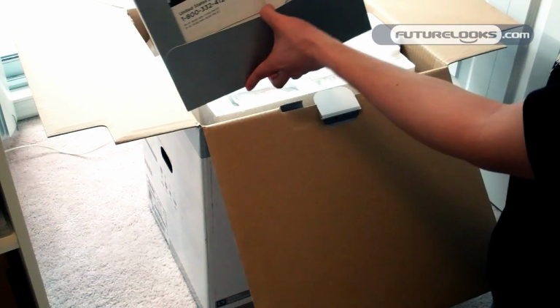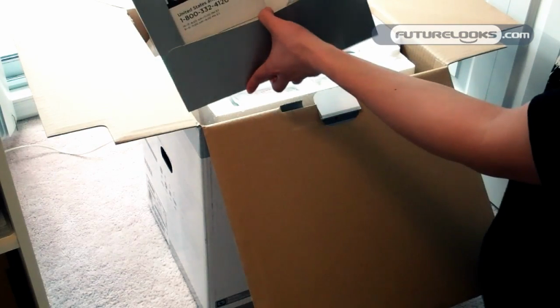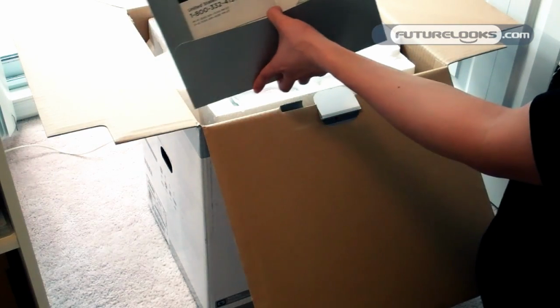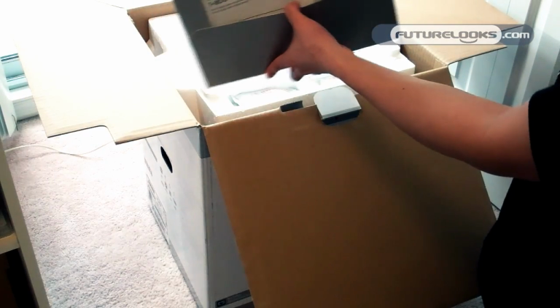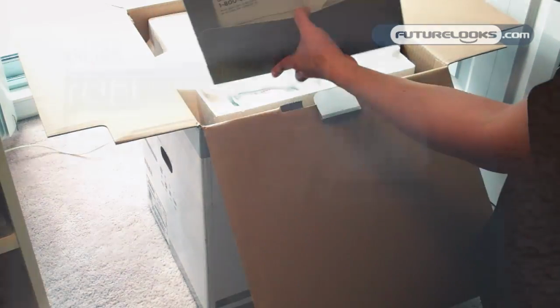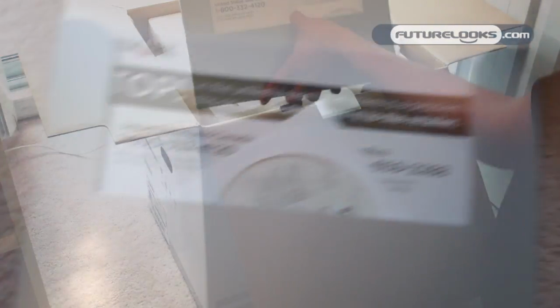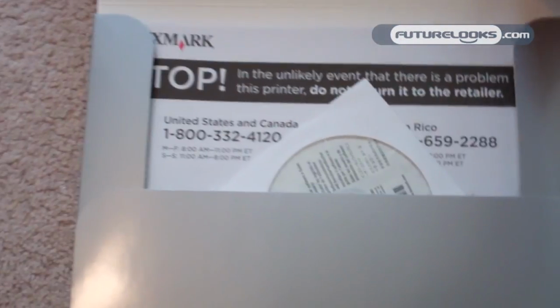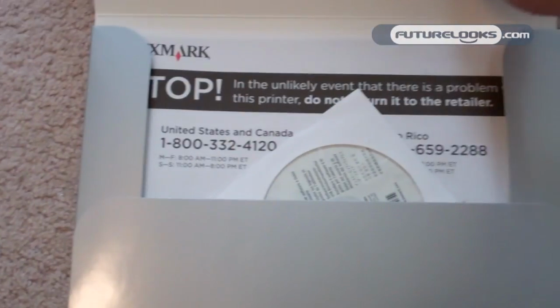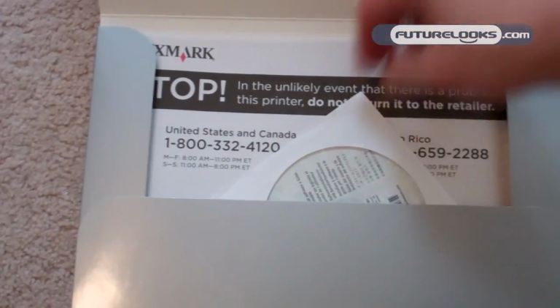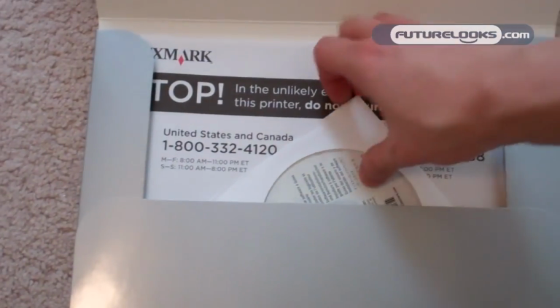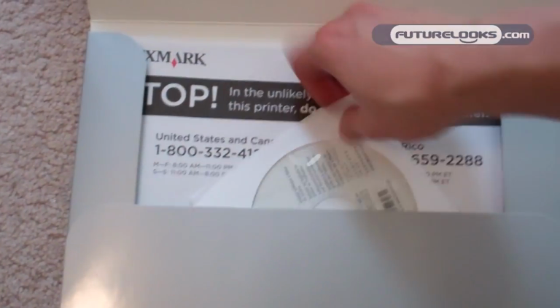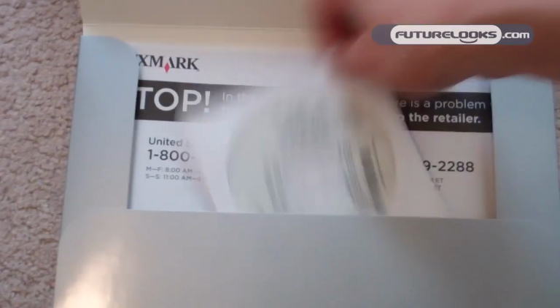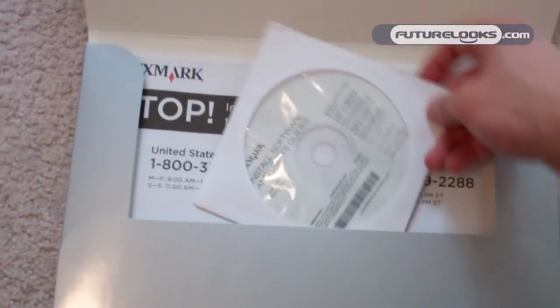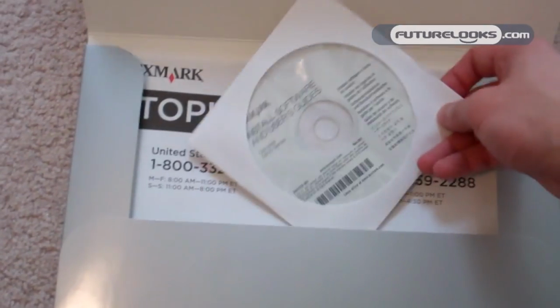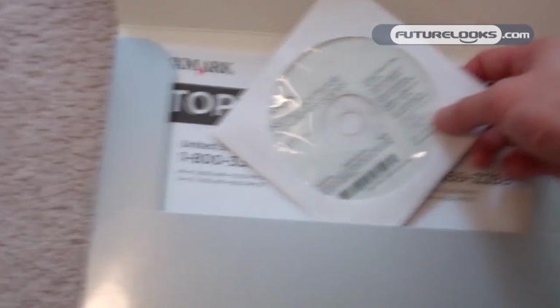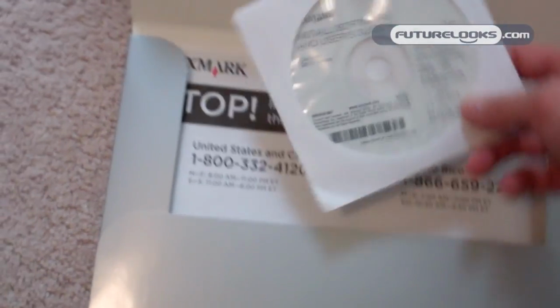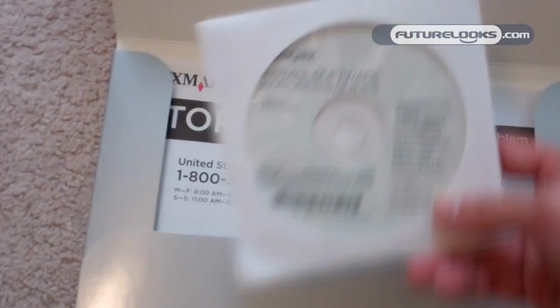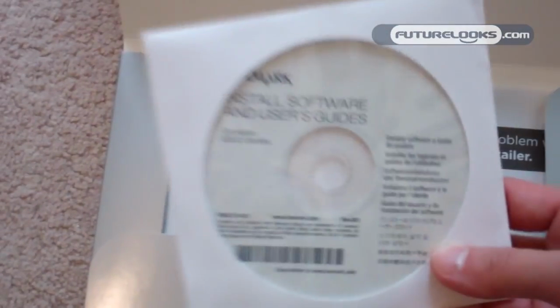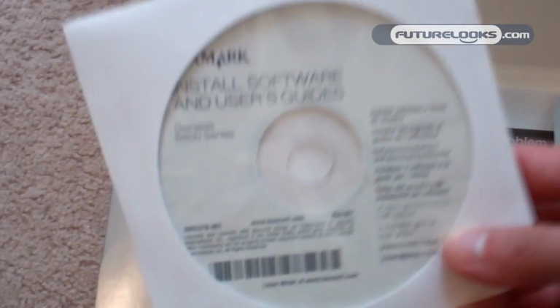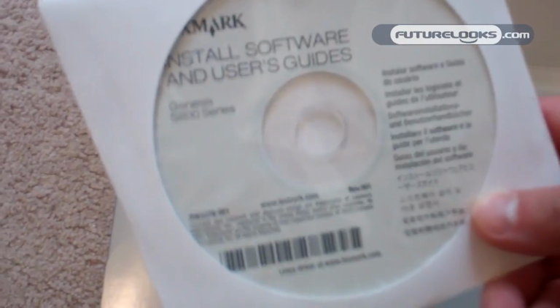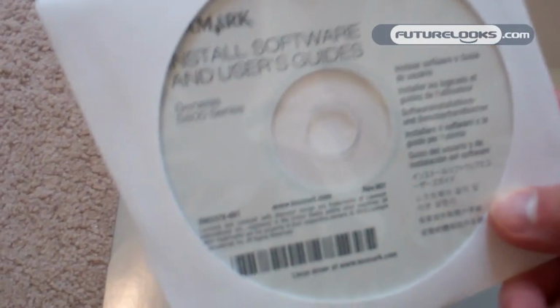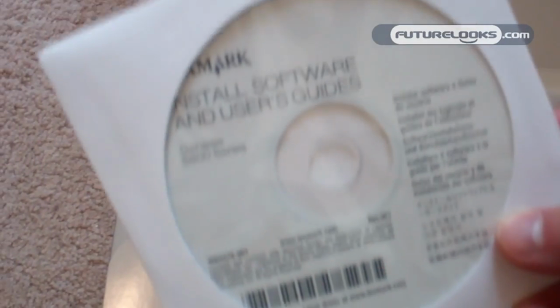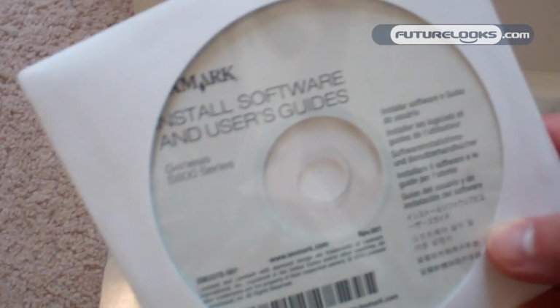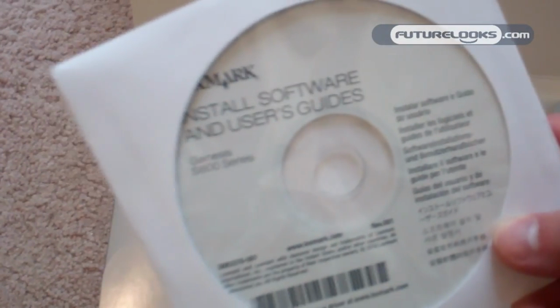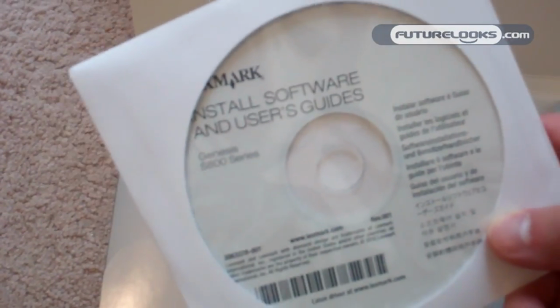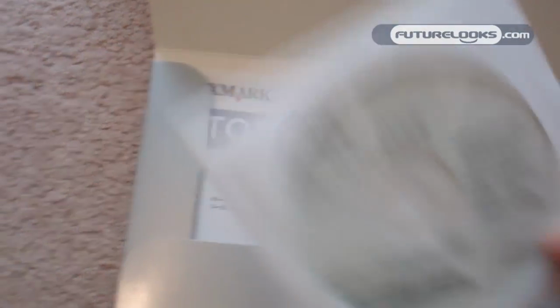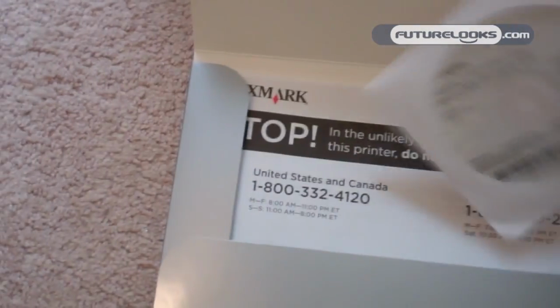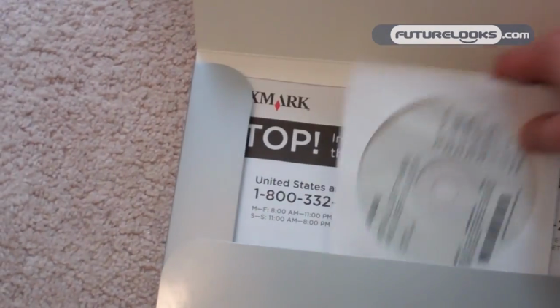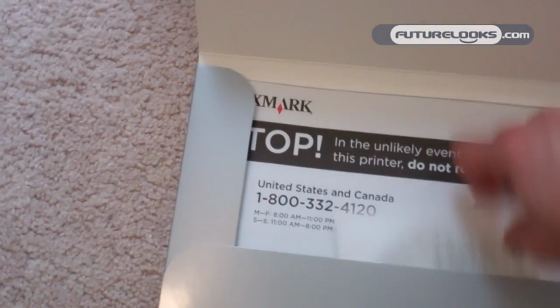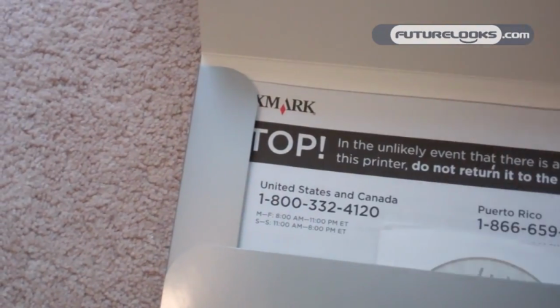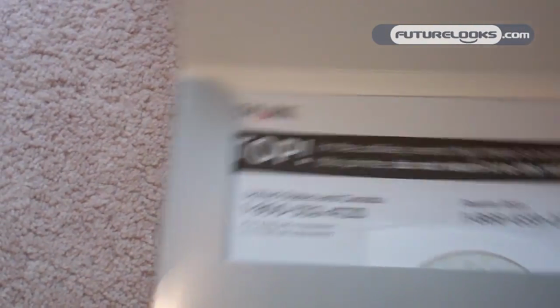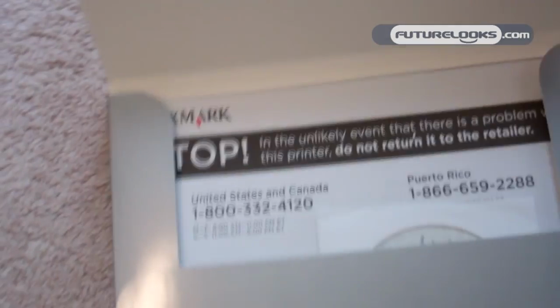Here's the installation CD, user guide and various documentation. Nice little folder there from Lexmark.